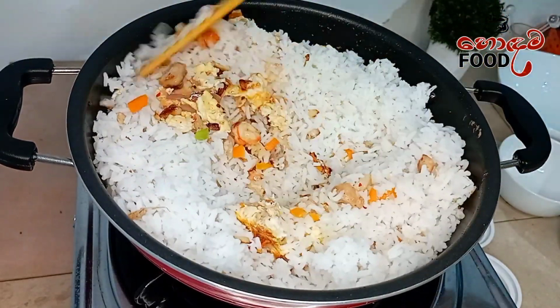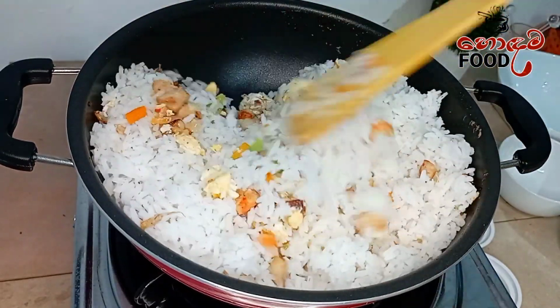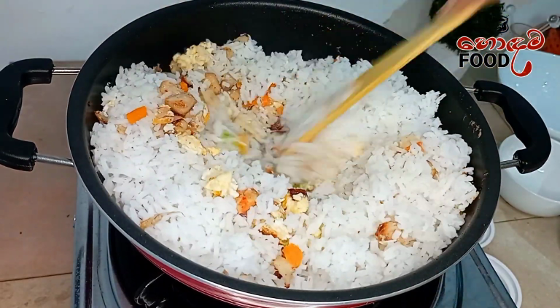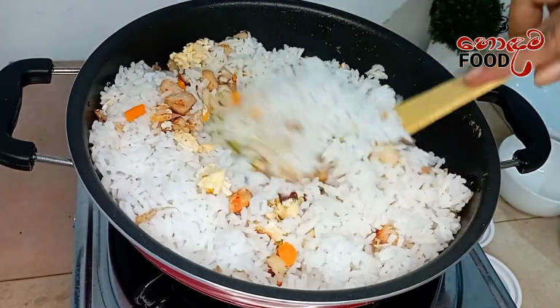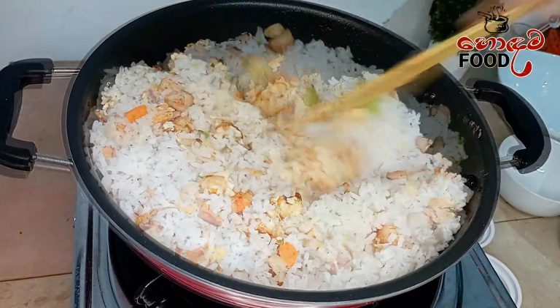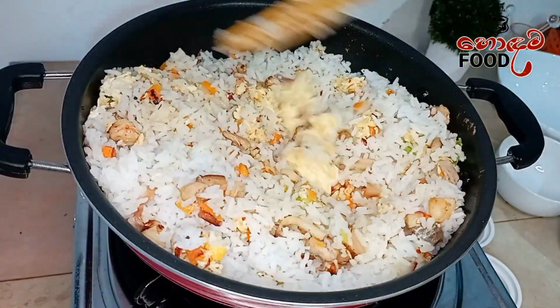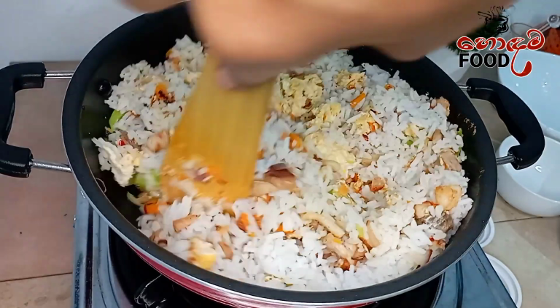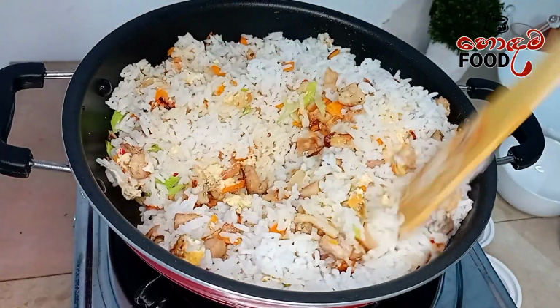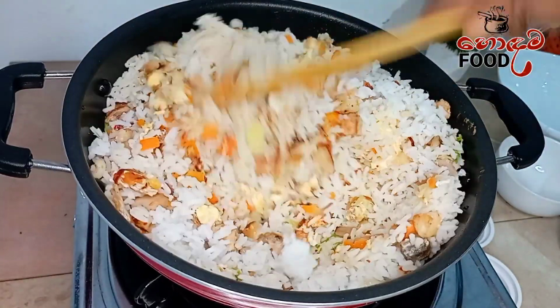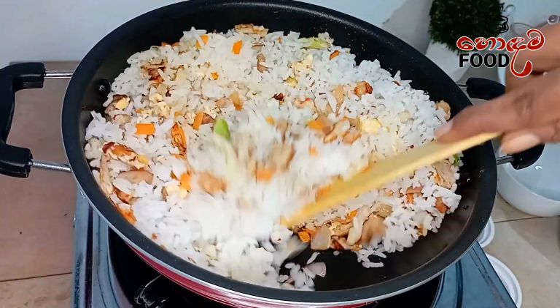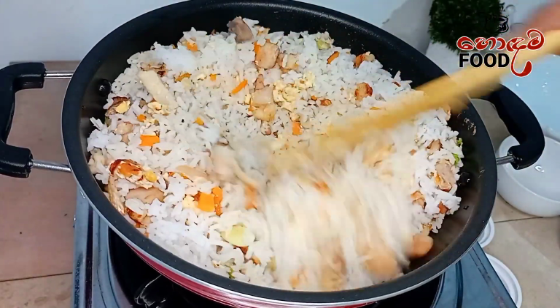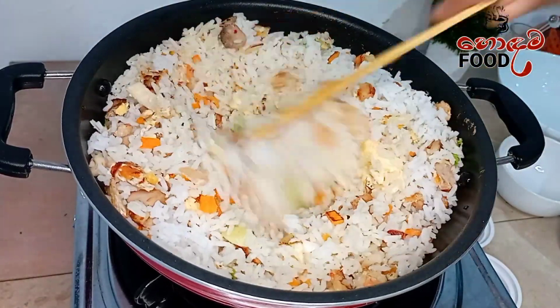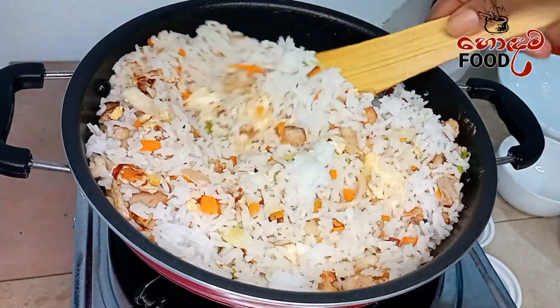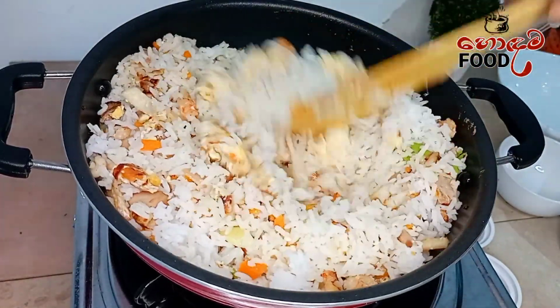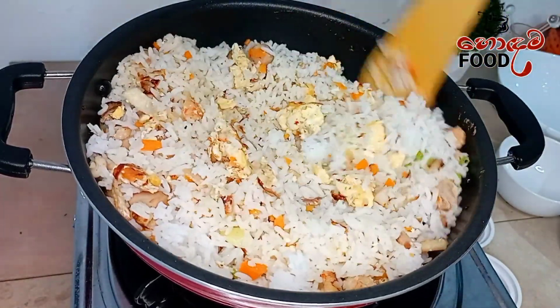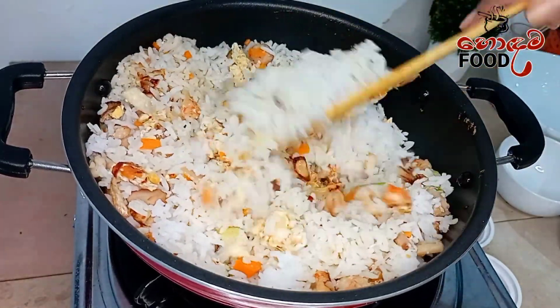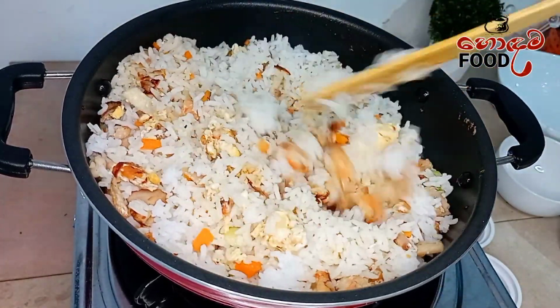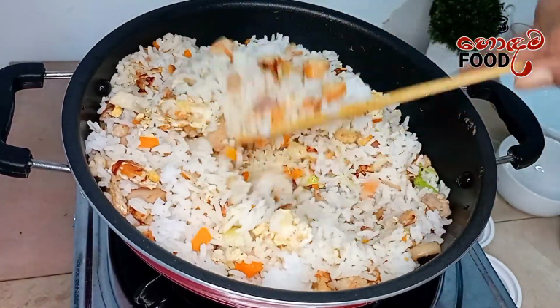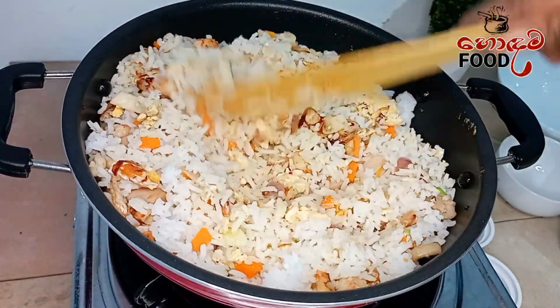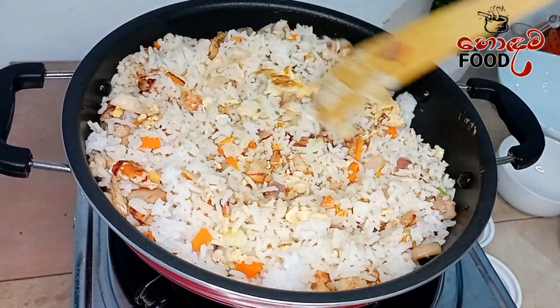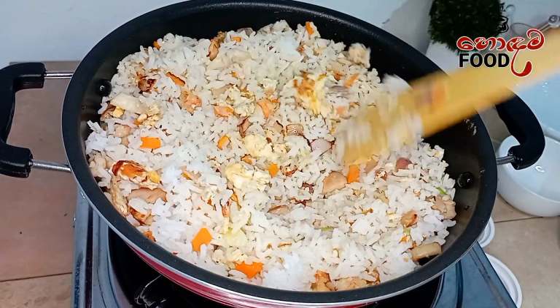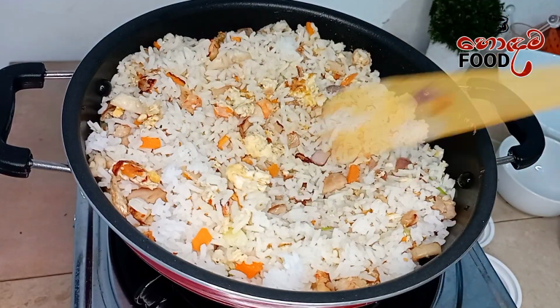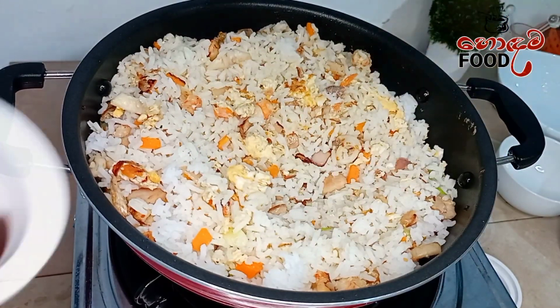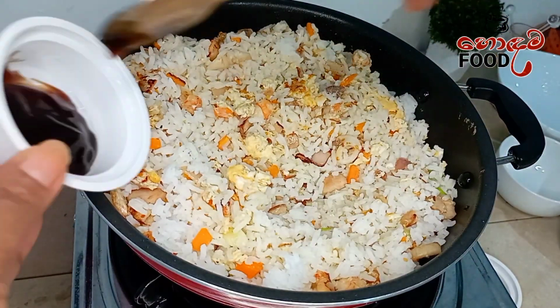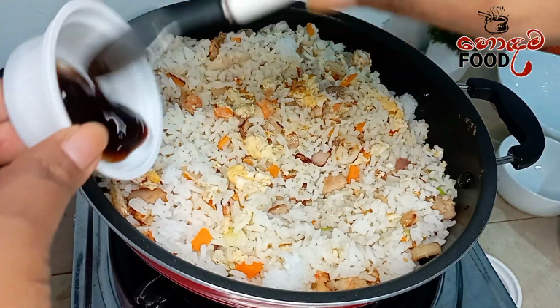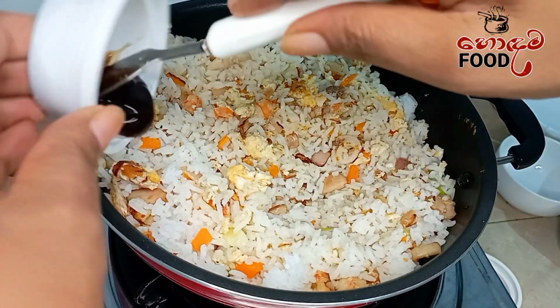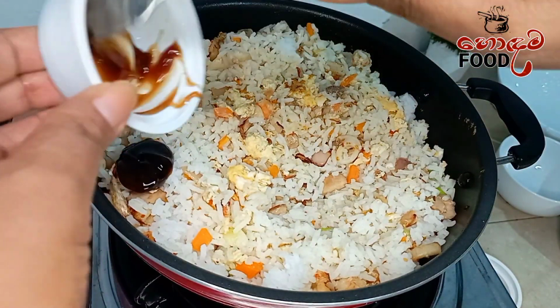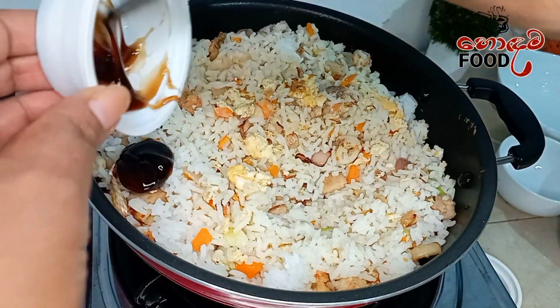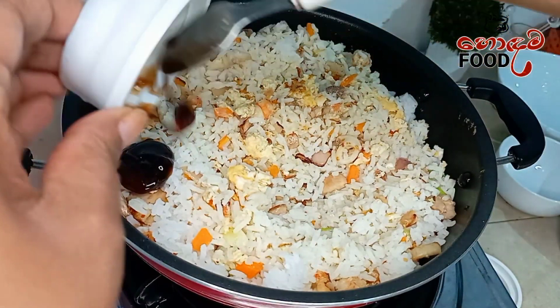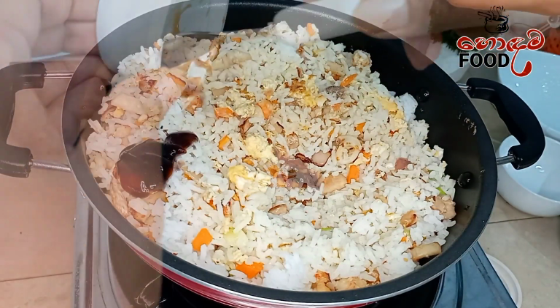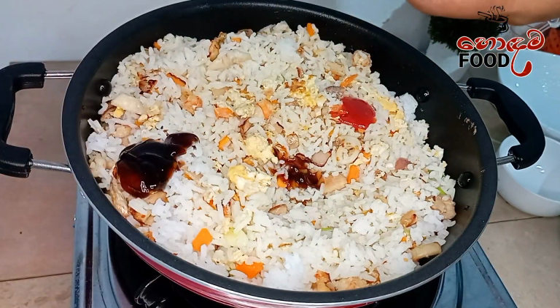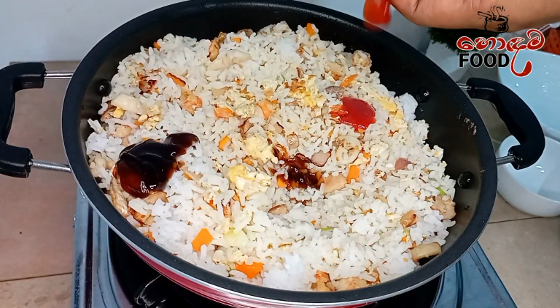We can use the sauce — oyster sauce, thakali sauce, soya sauce.